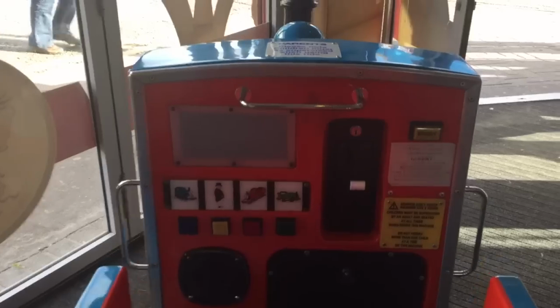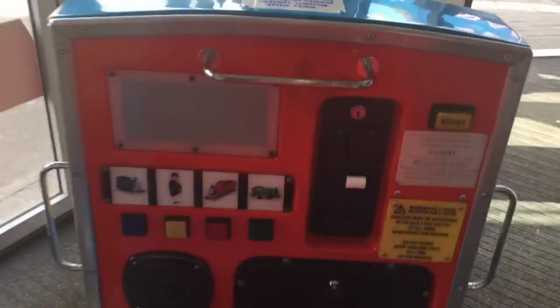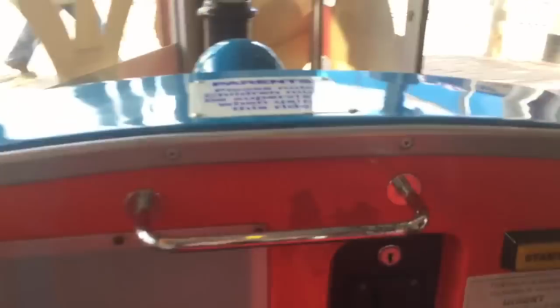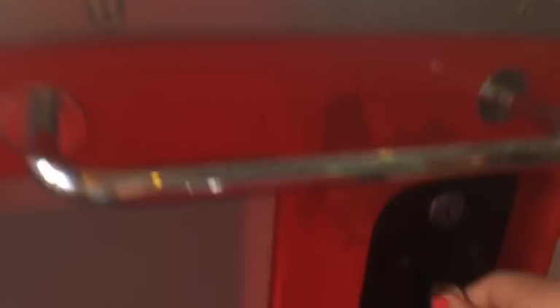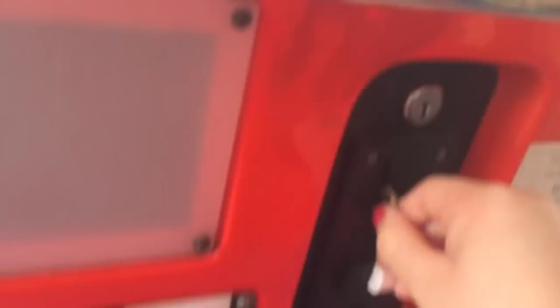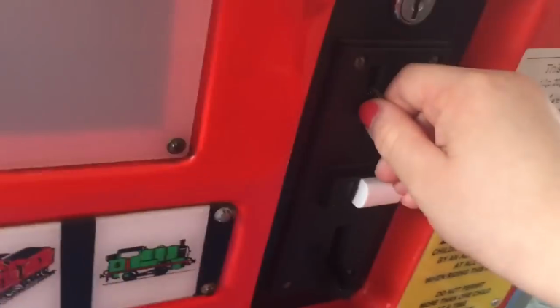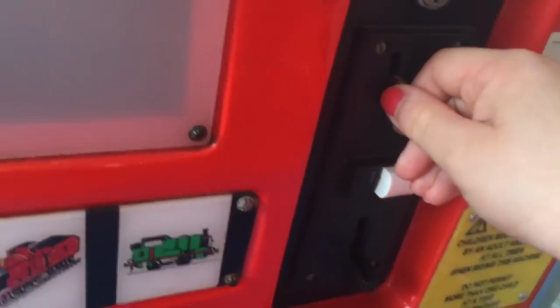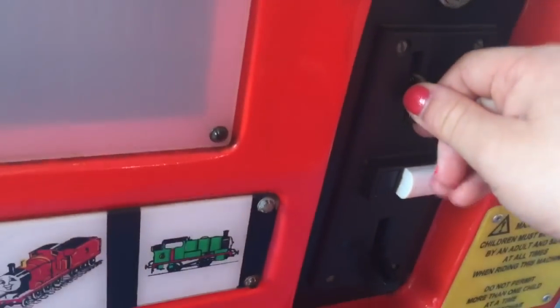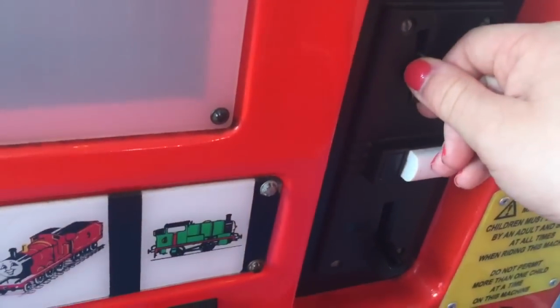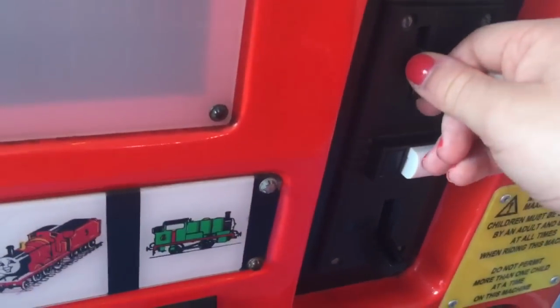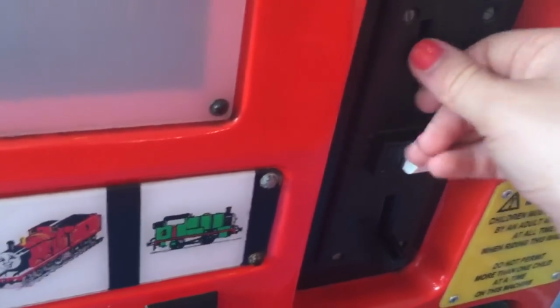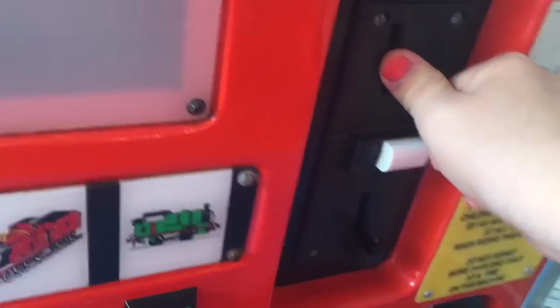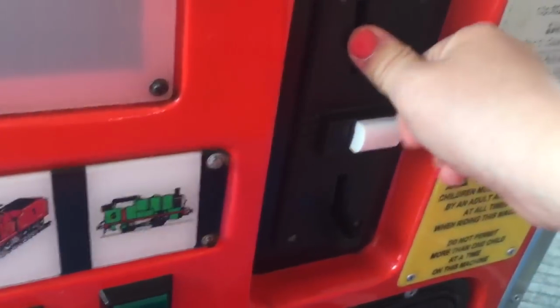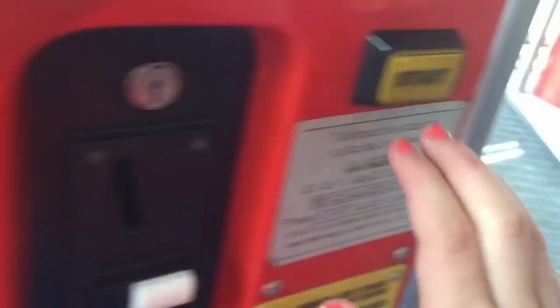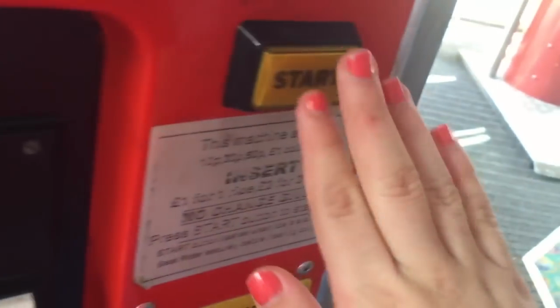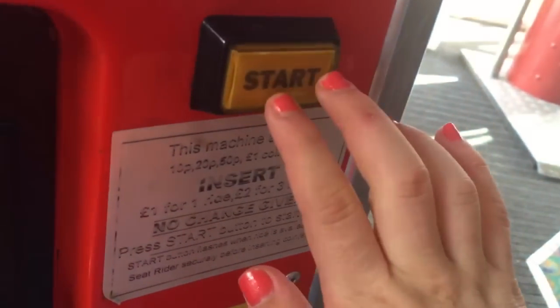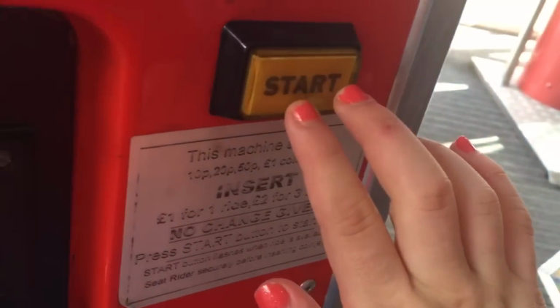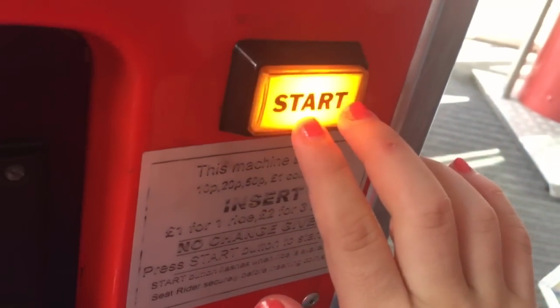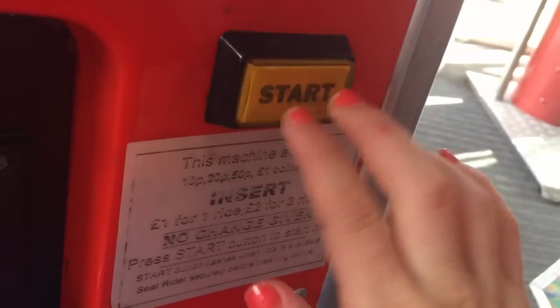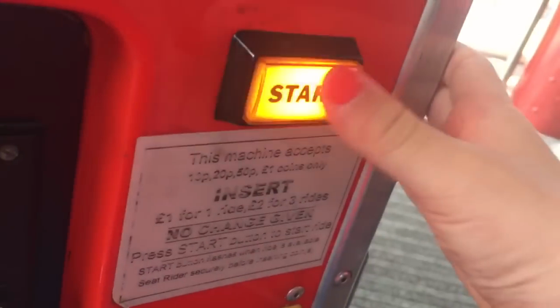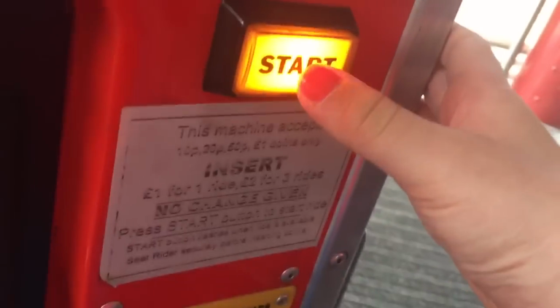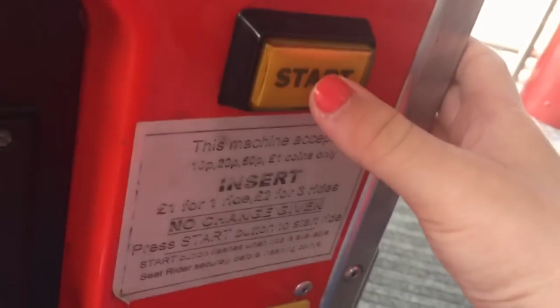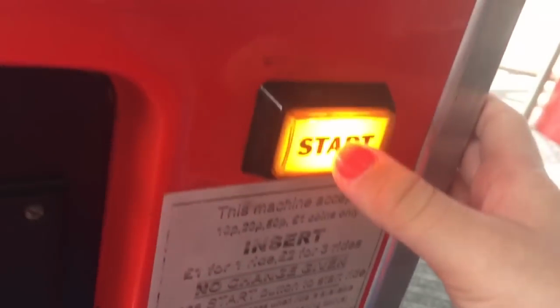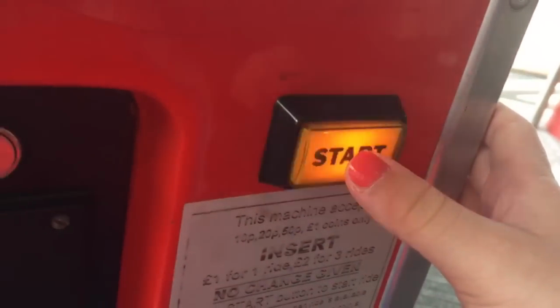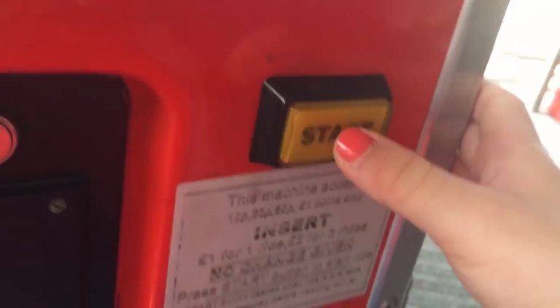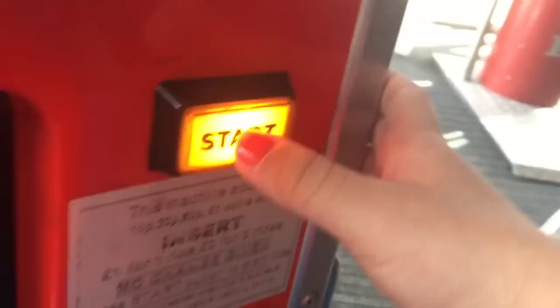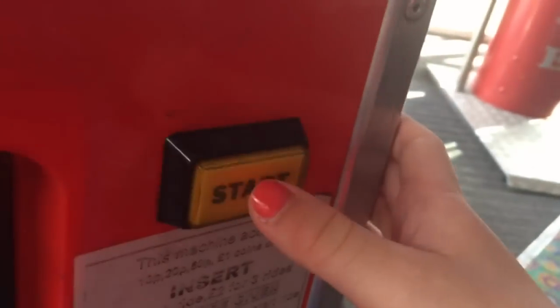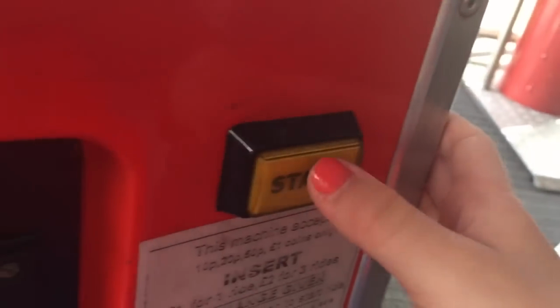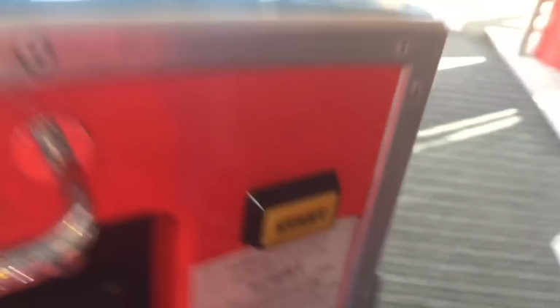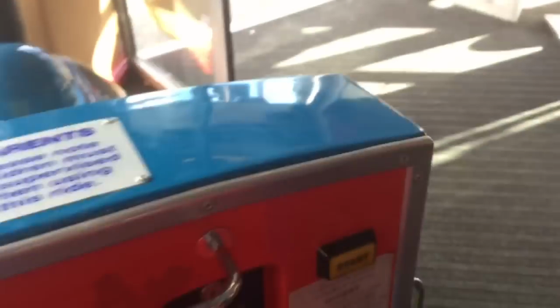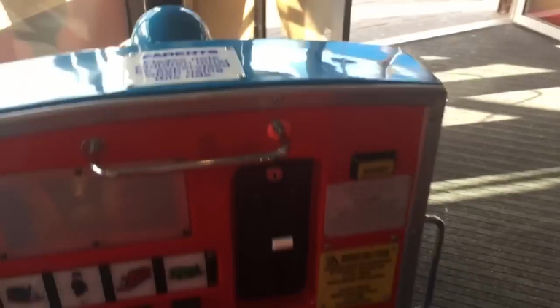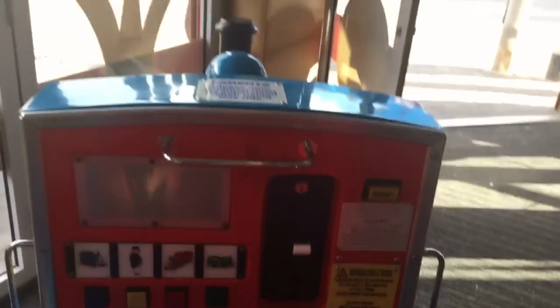This is an RG Mitchell mini-tomaster with a Stay Marm motherboard. When you're ready, press the start button. Here we go.